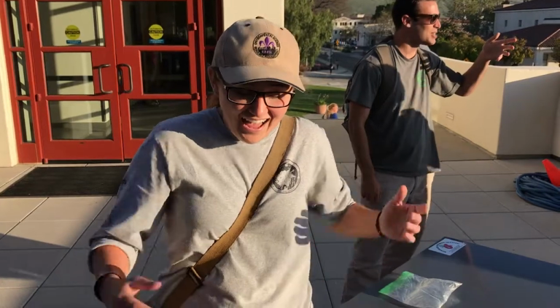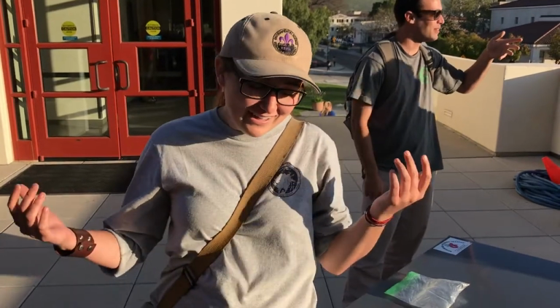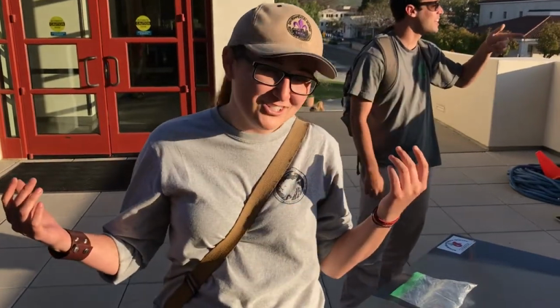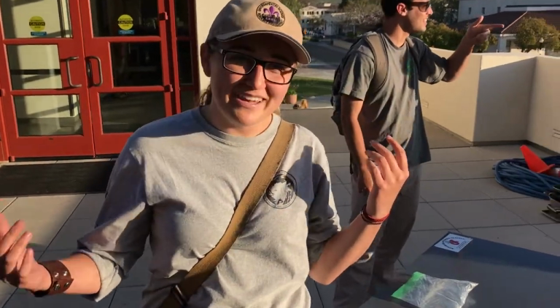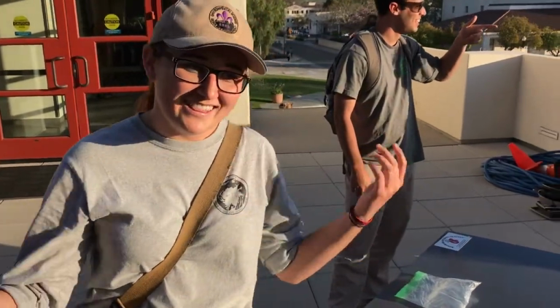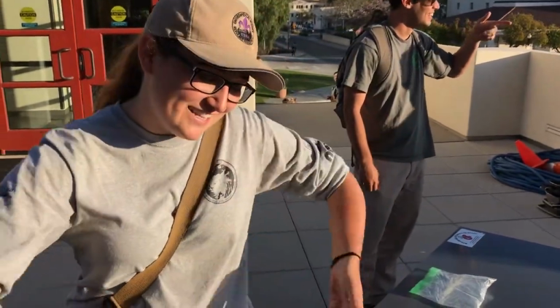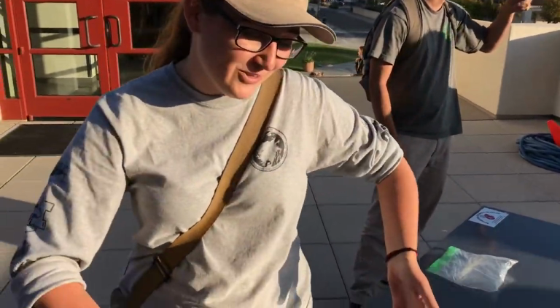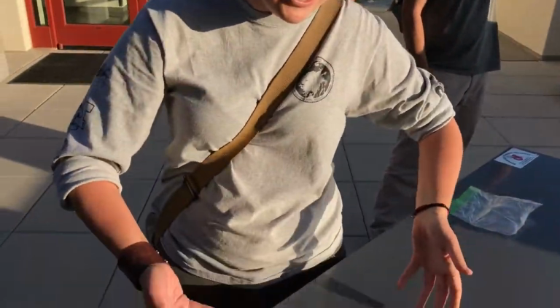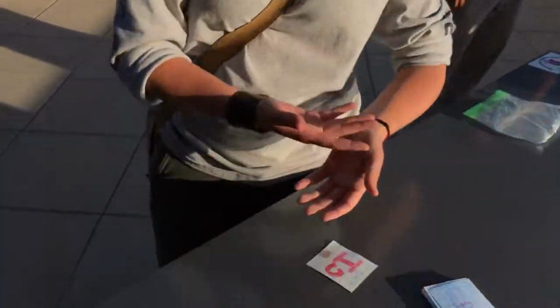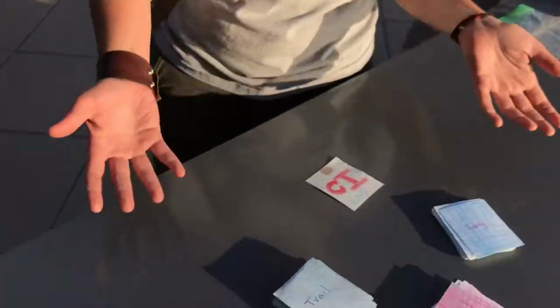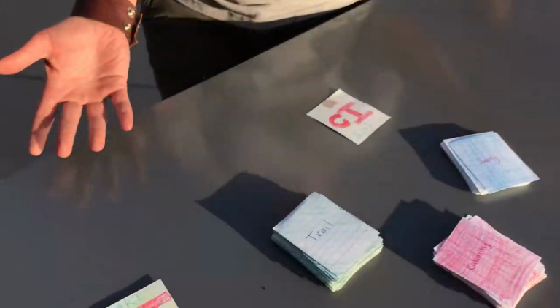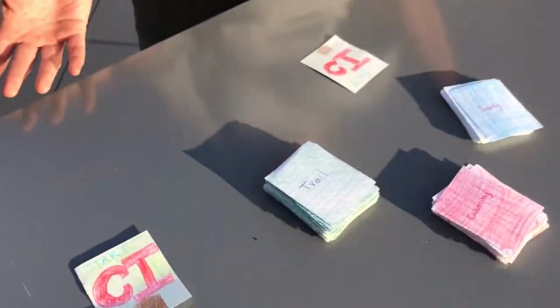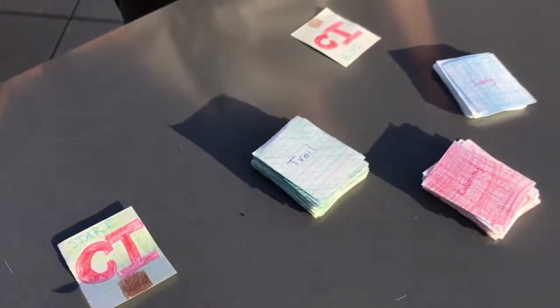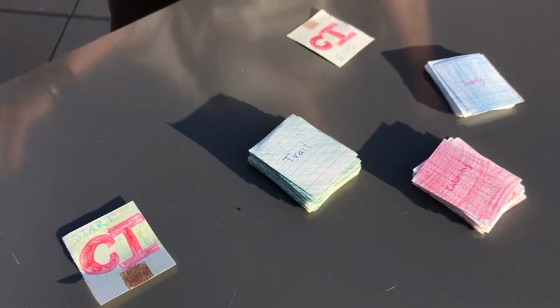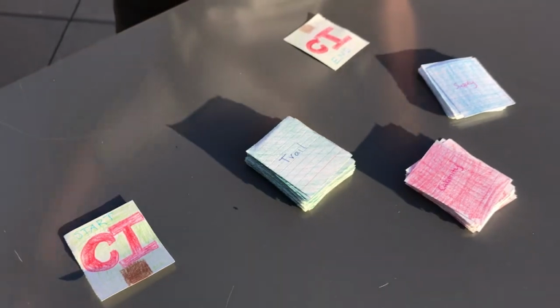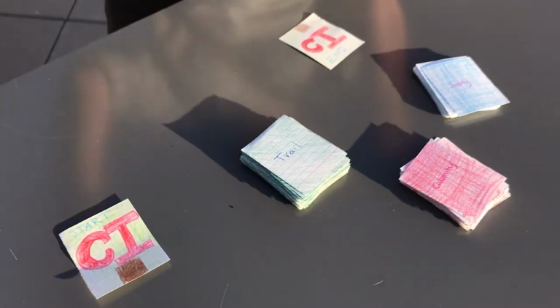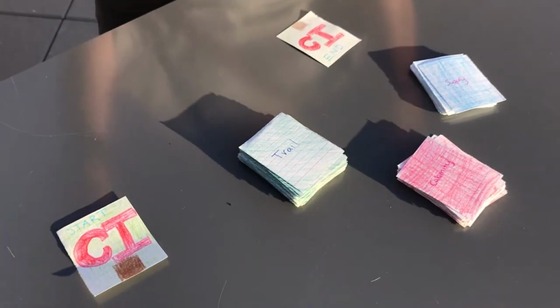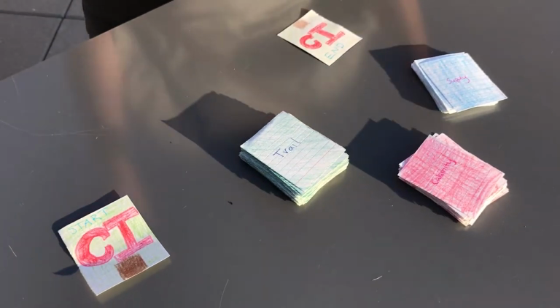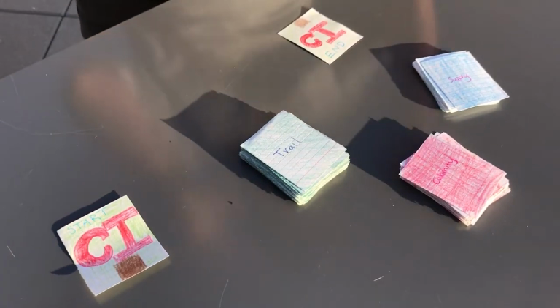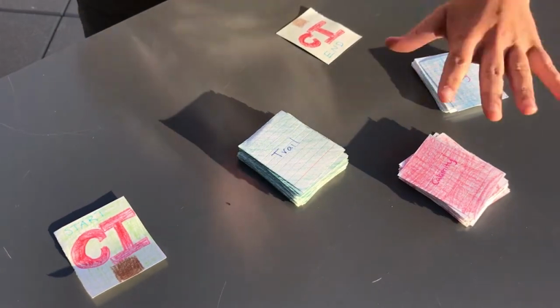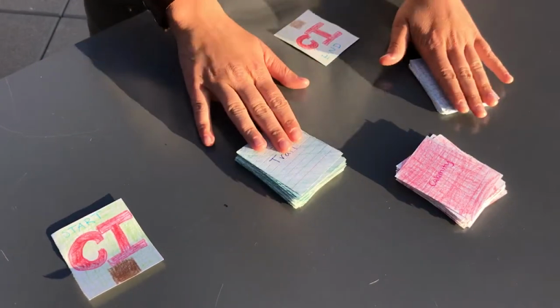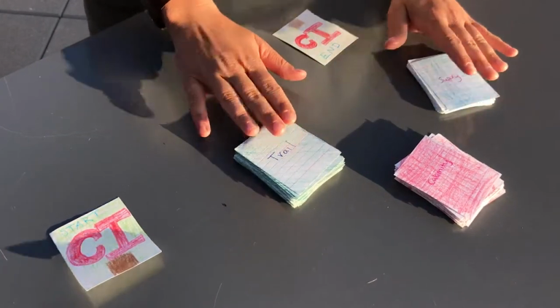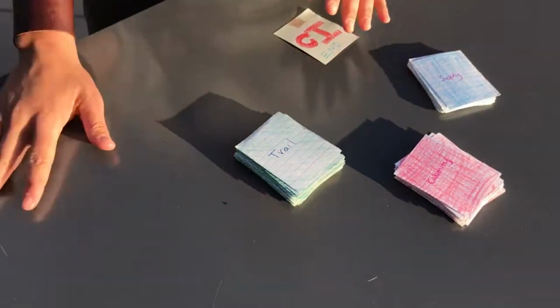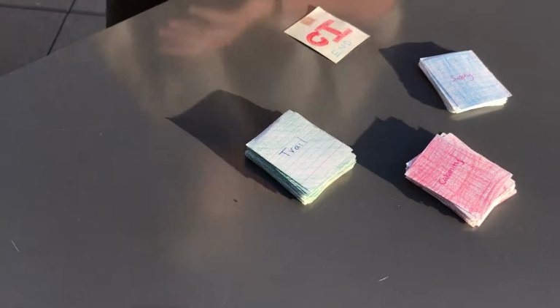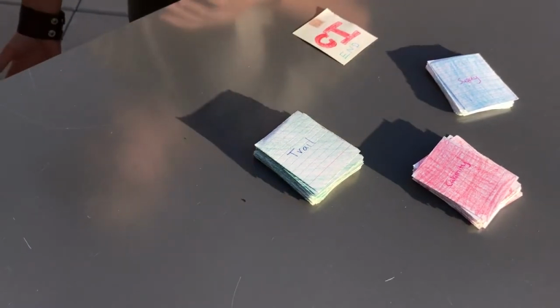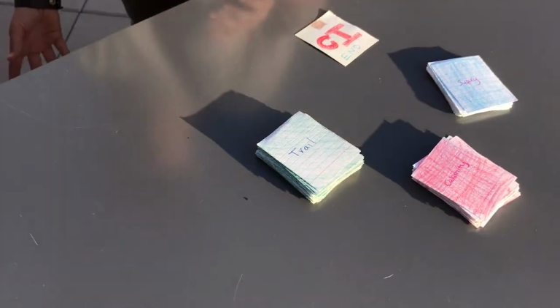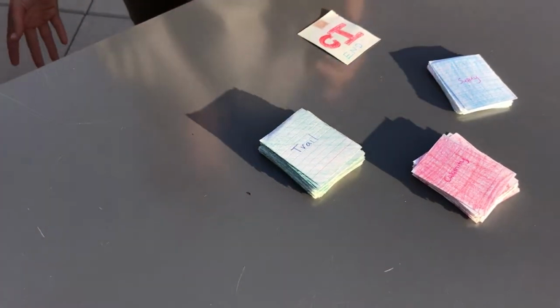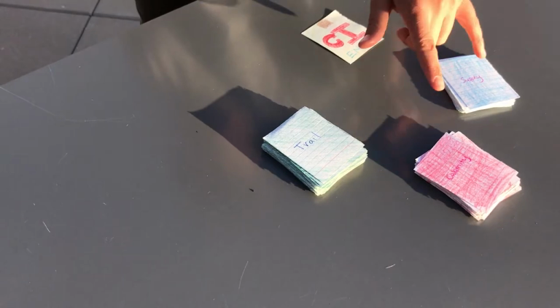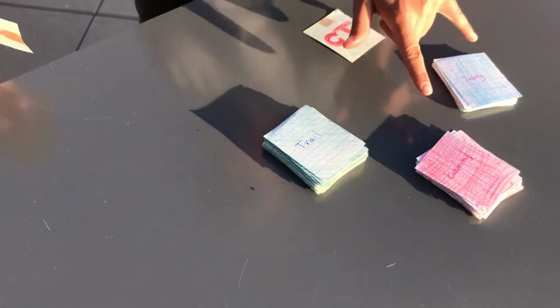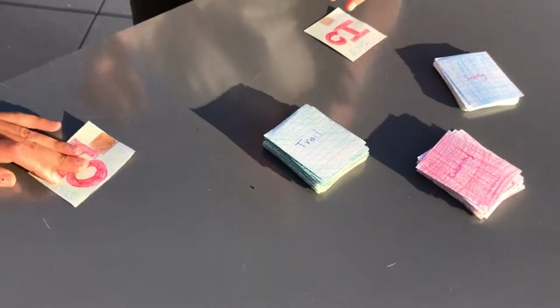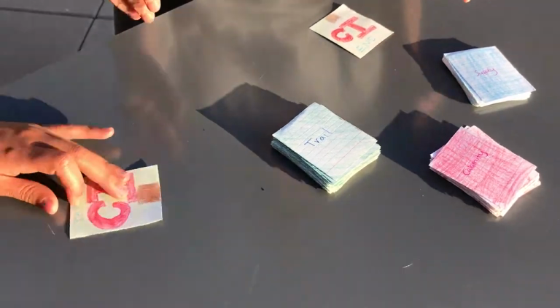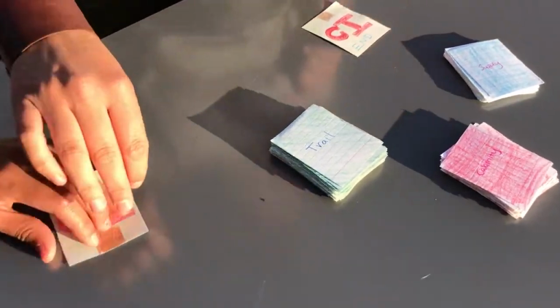Hi, my name is Shelby and this is the Woodlands Conservancy Trail. It is modeled after the Oregon Trail card game. We have three different types of cards: our travel card, our calamity card, and our supply card.